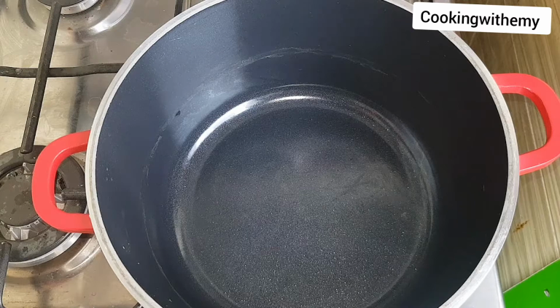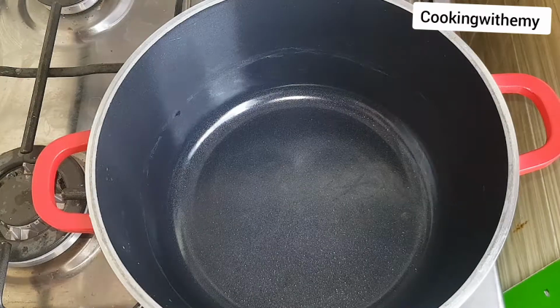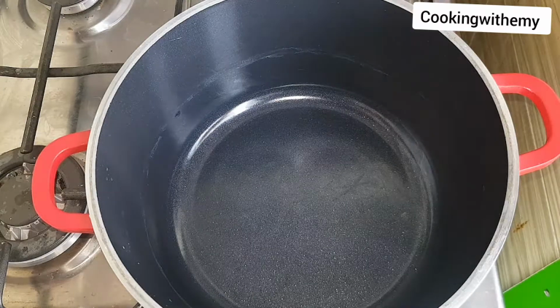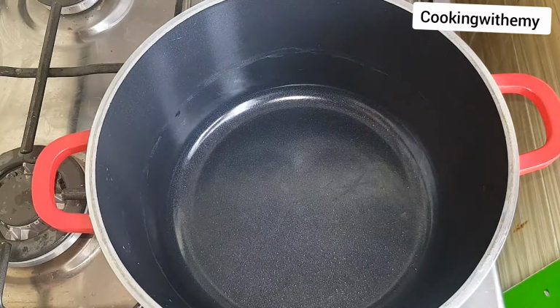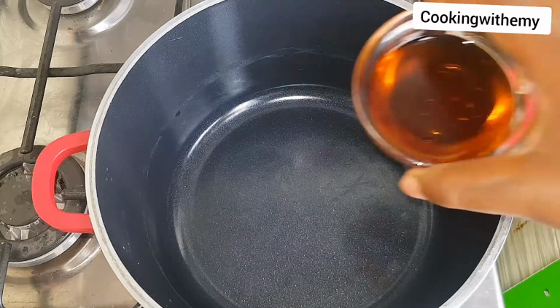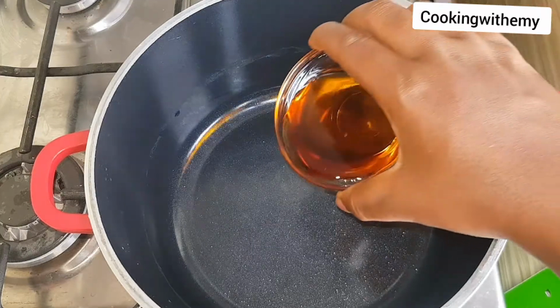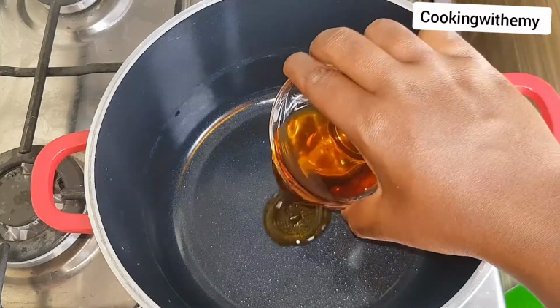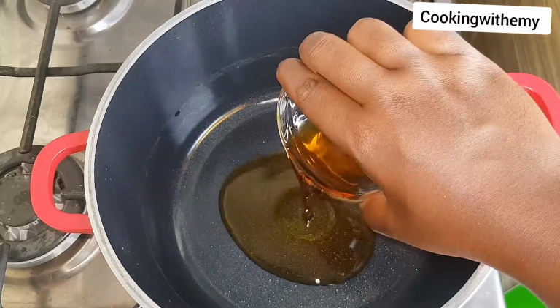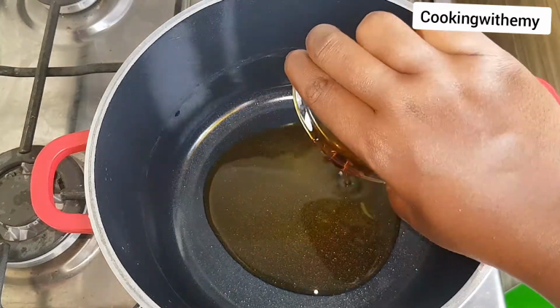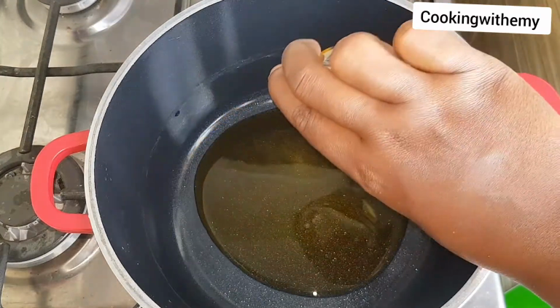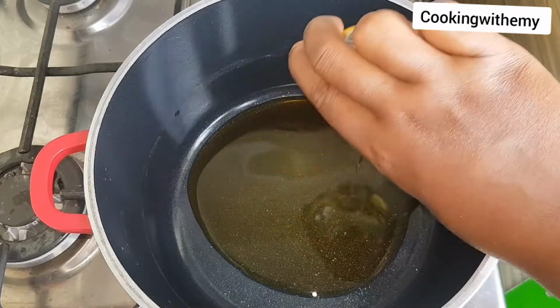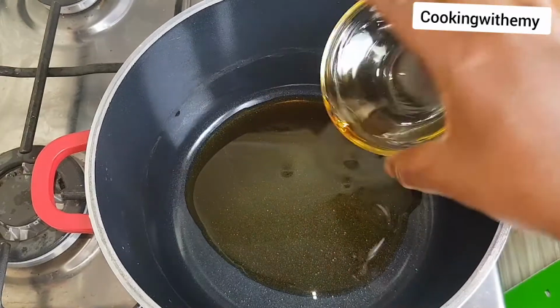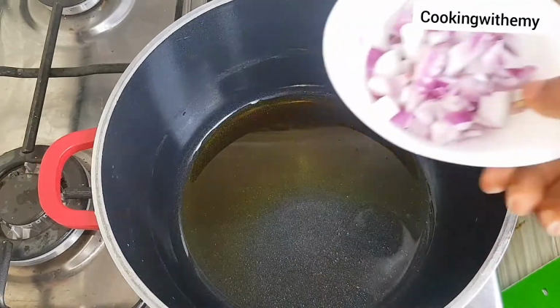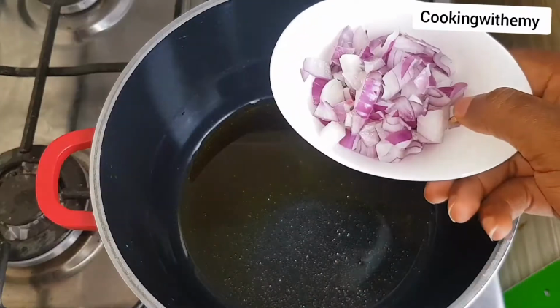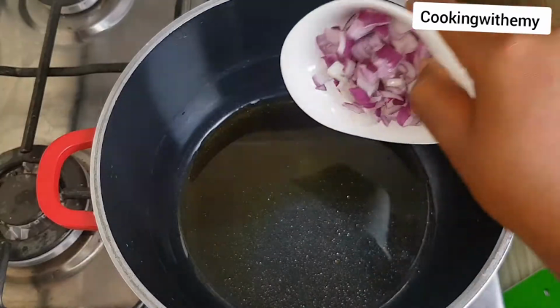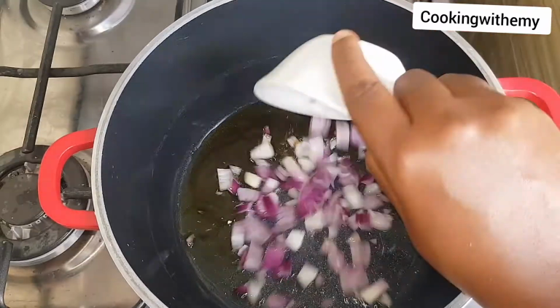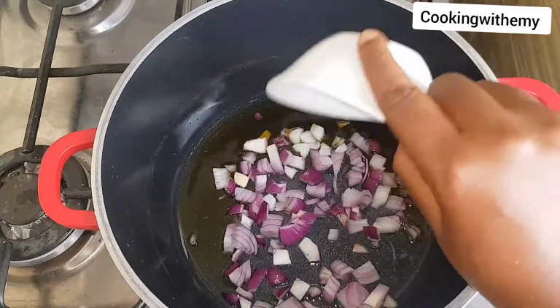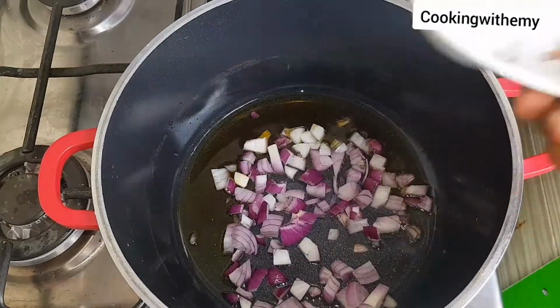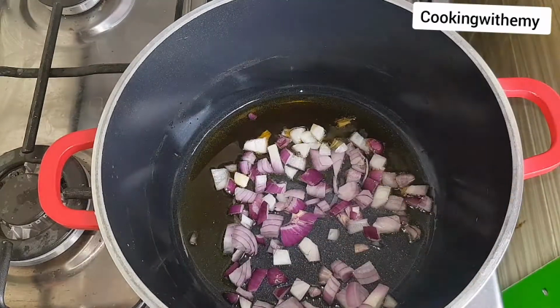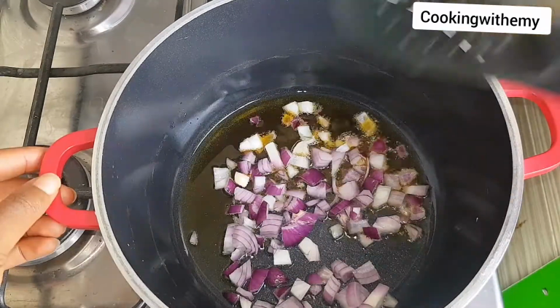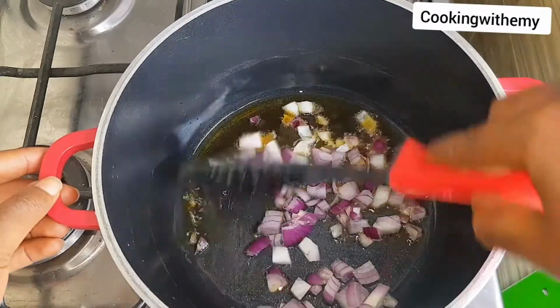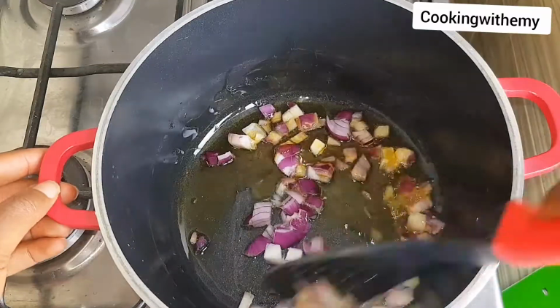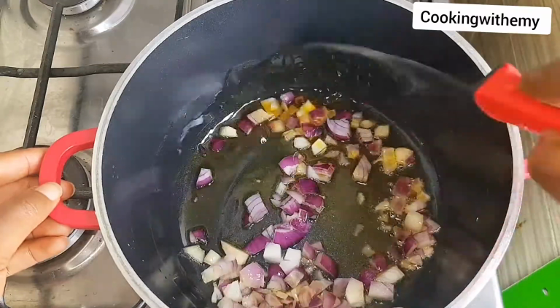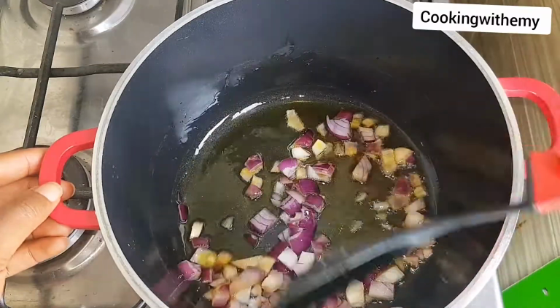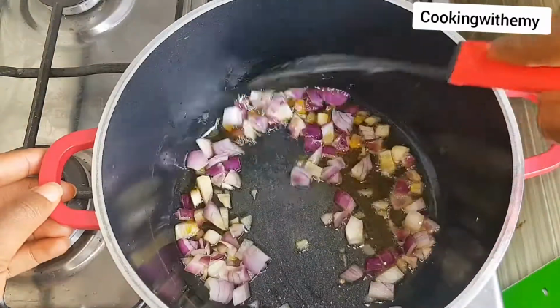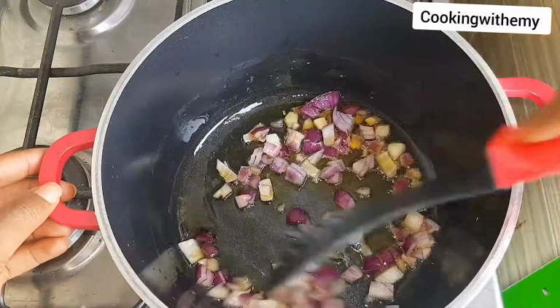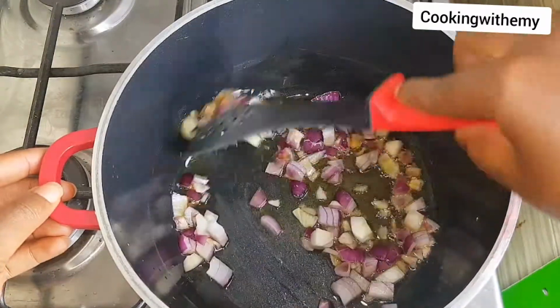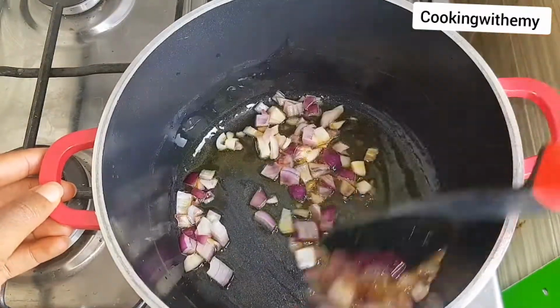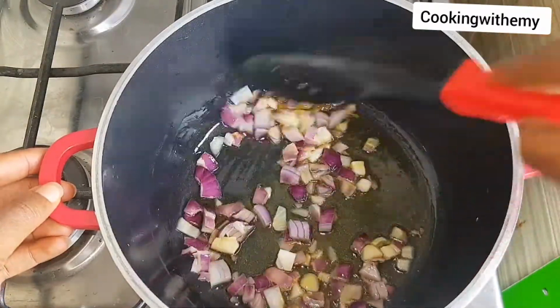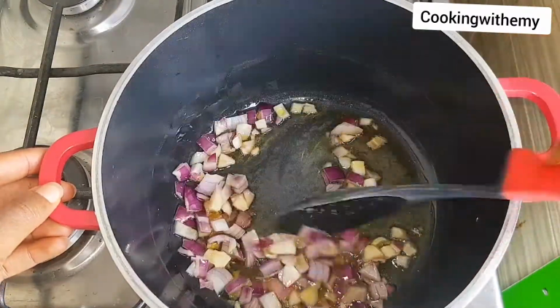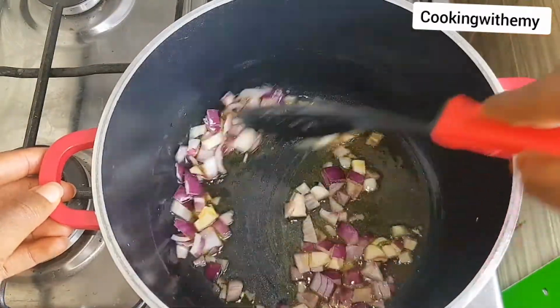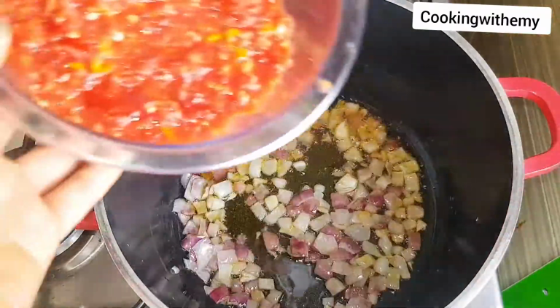Hello guys, this is Emmy, welcome to my YouTube channel. Today I'm going to be making a tomato based pasta. First I added vegetable oil to a pot, next I added onions and I'm just going to saute this for a while.